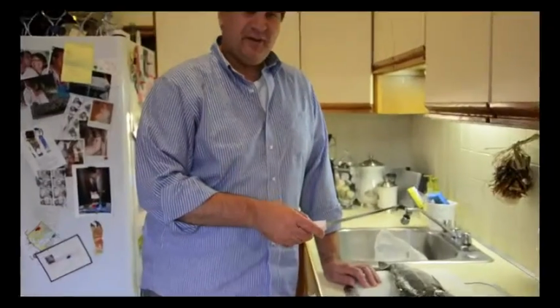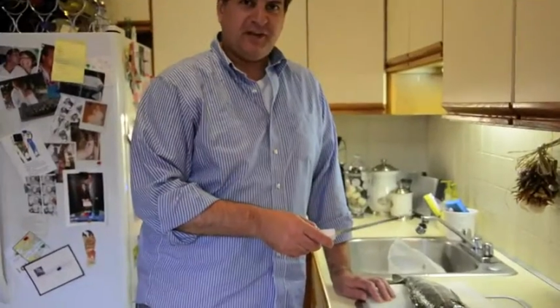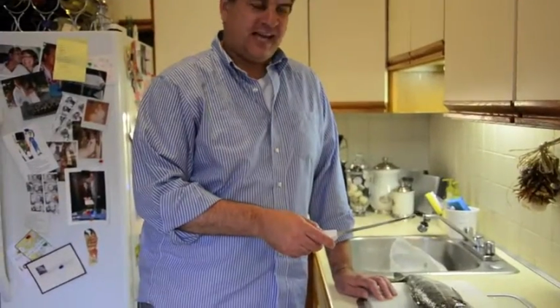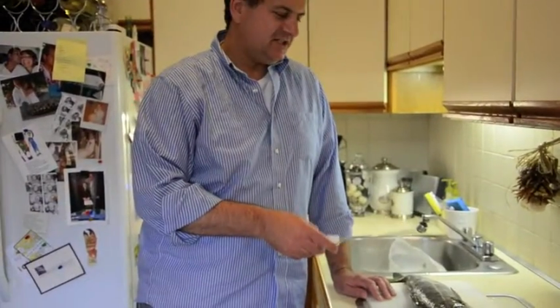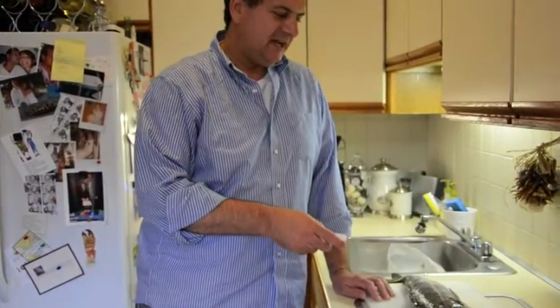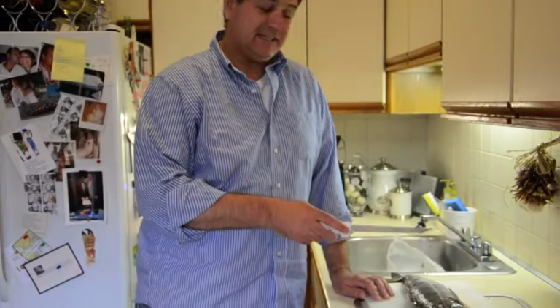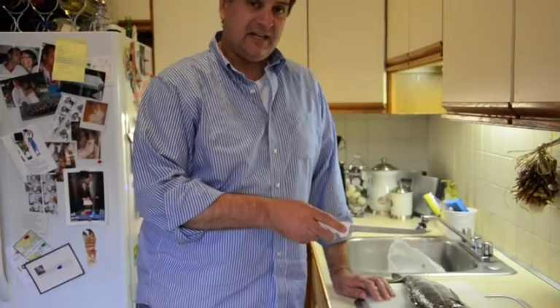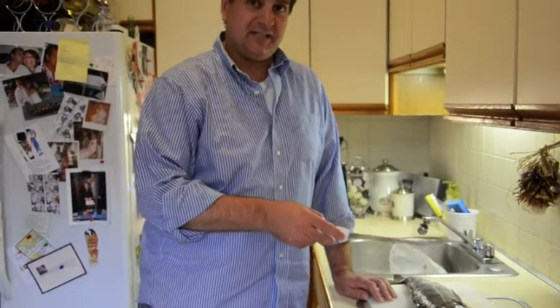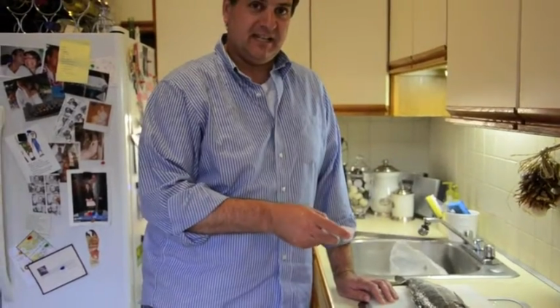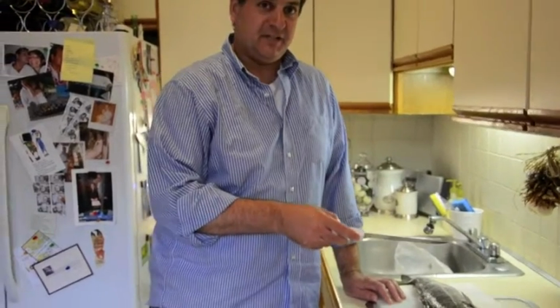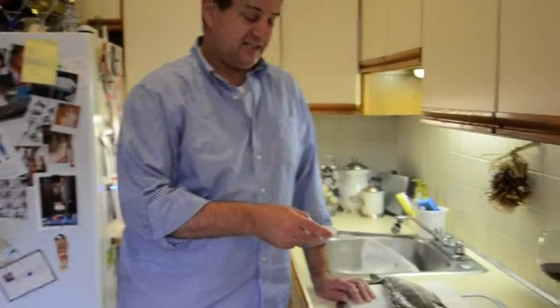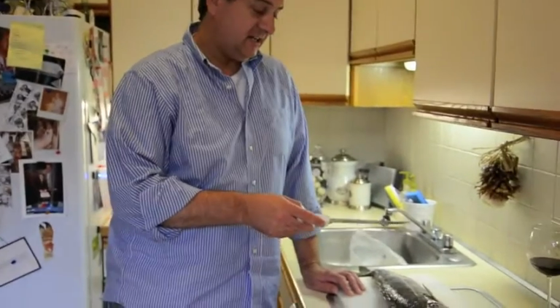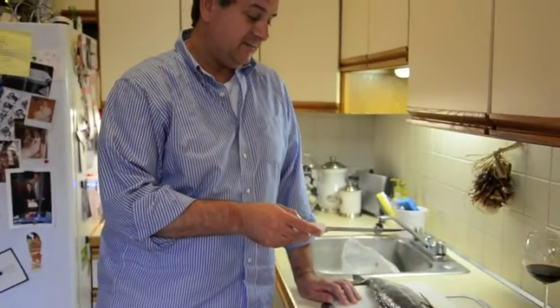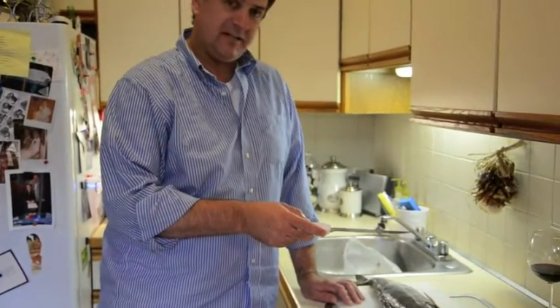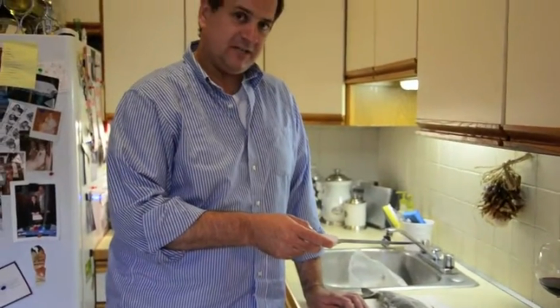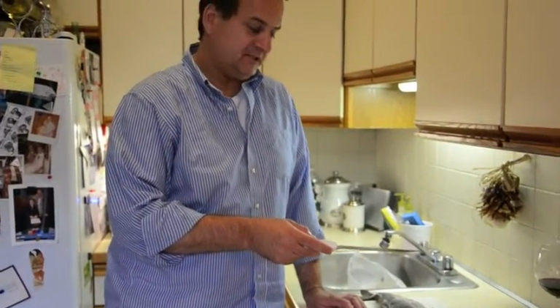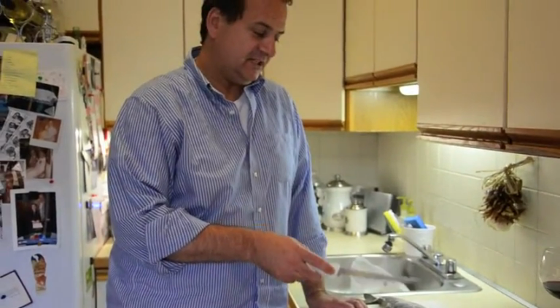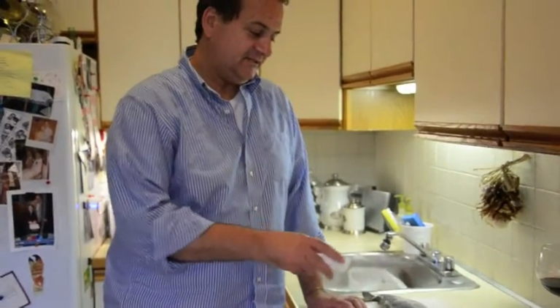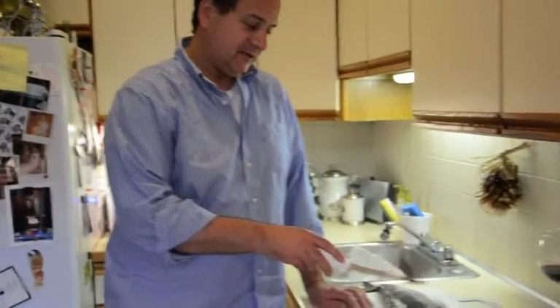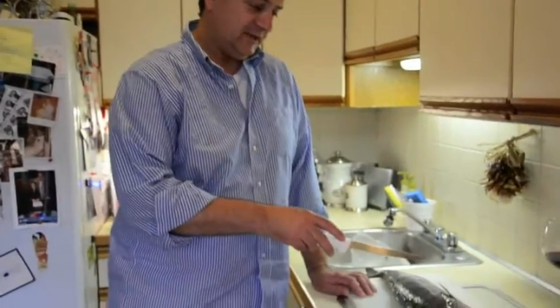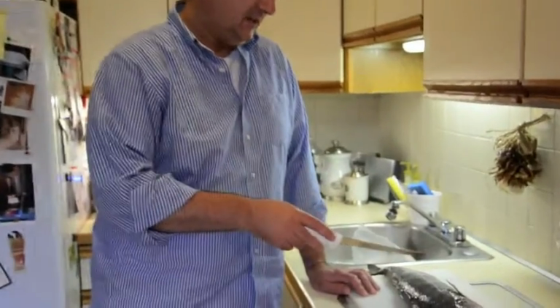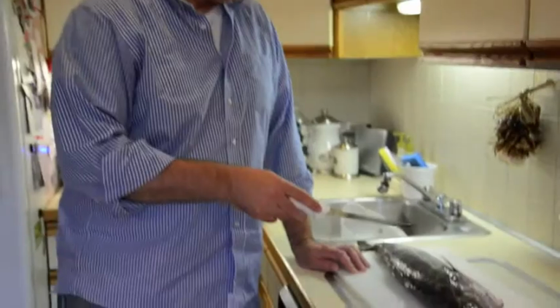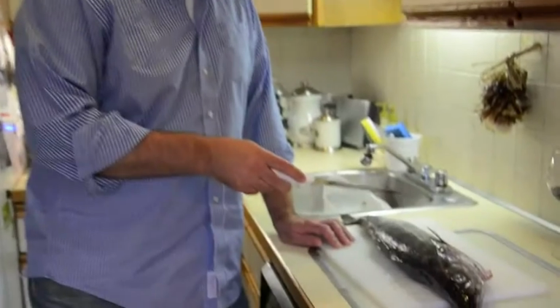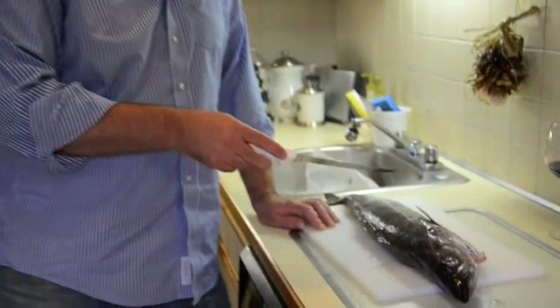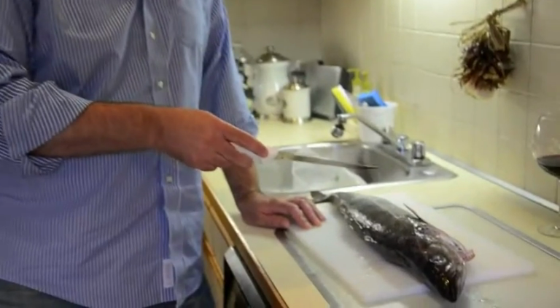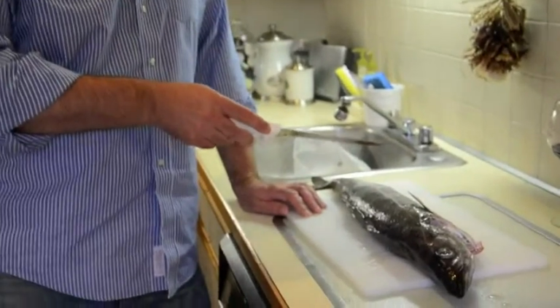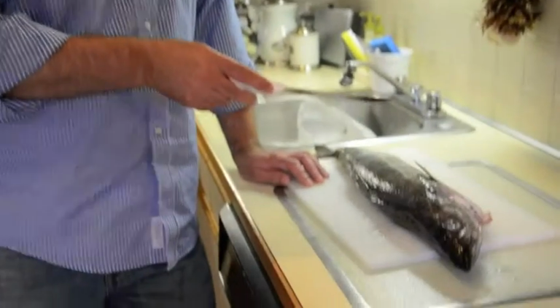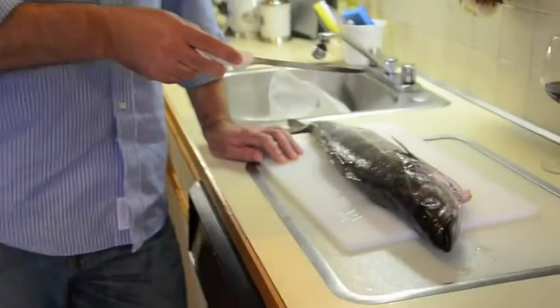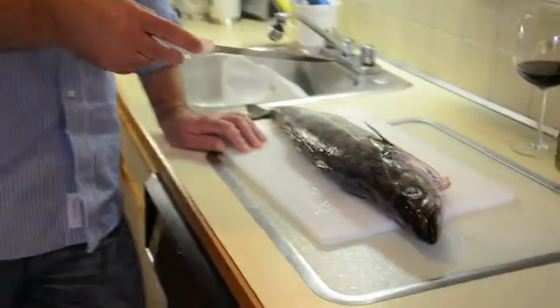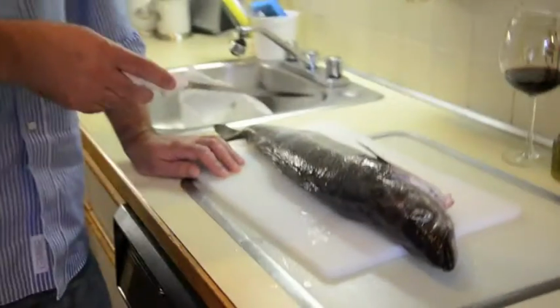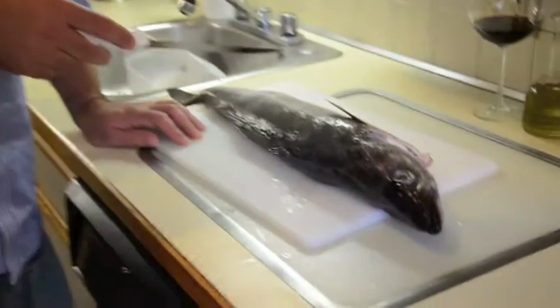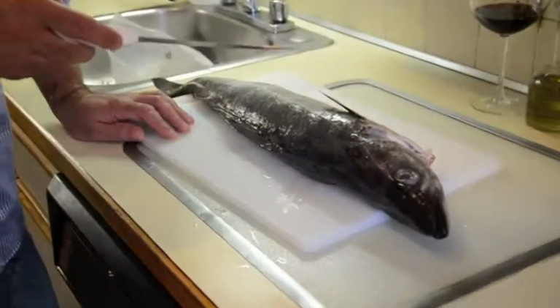Cape Ann Fresh Catch has supplied us. It's our CSA, our fish CSA, based out of Gloucester, Massachusetts. They've supplied us with a beautiful four to six pound pollock.